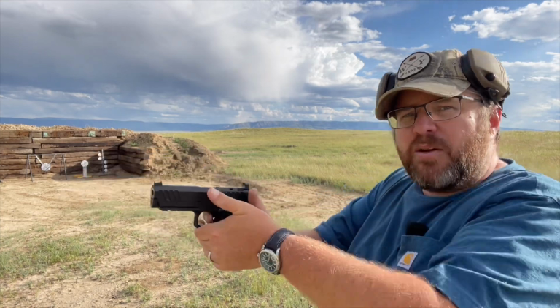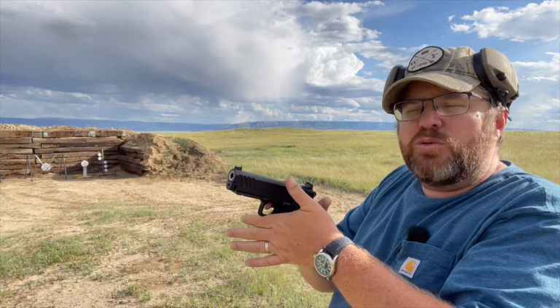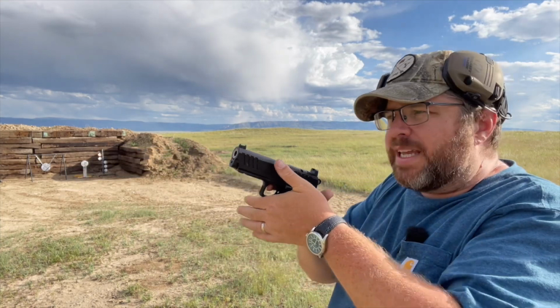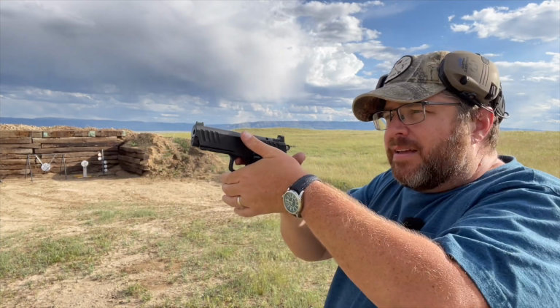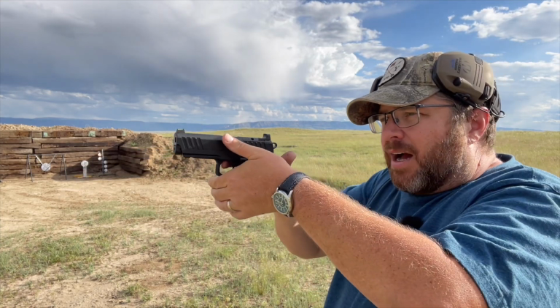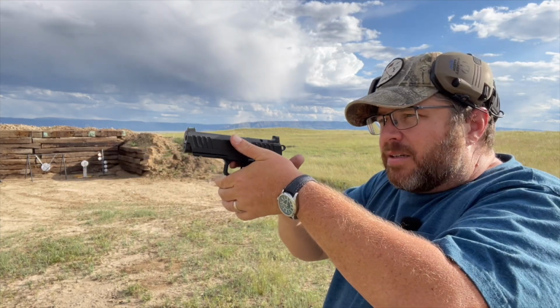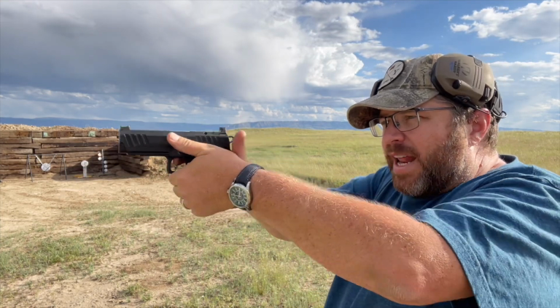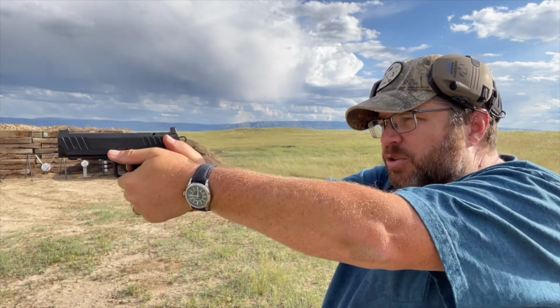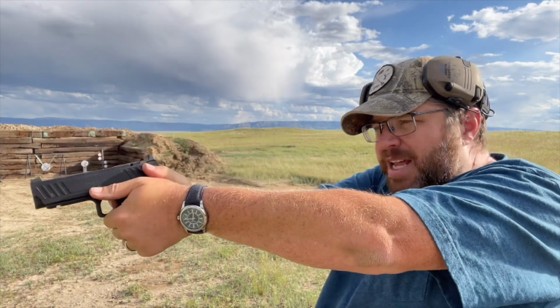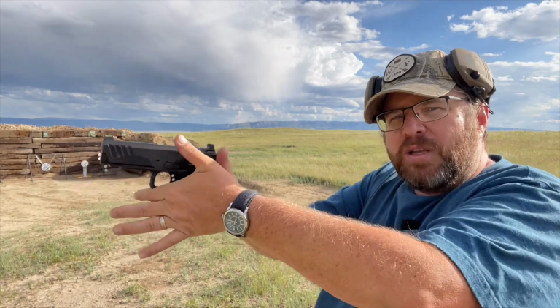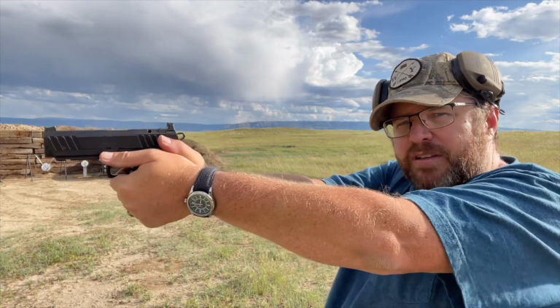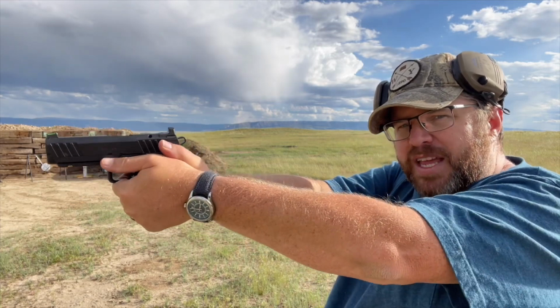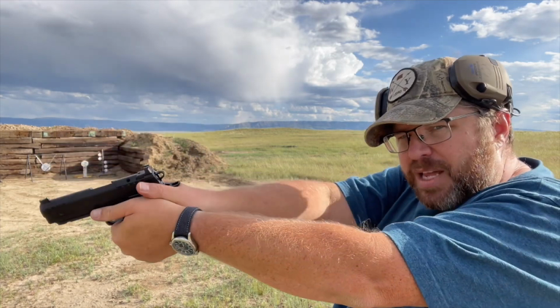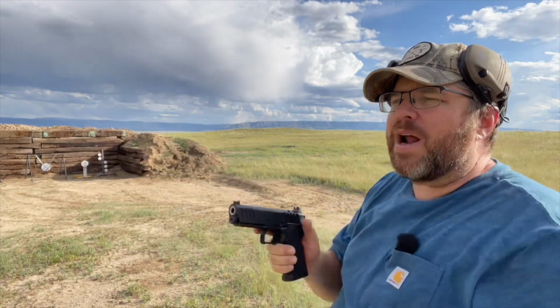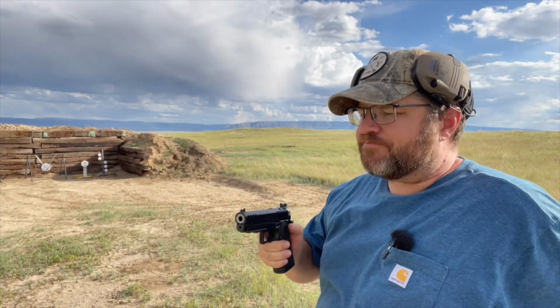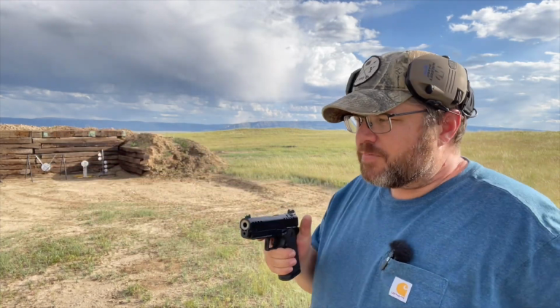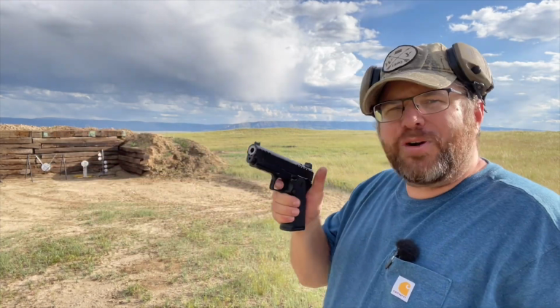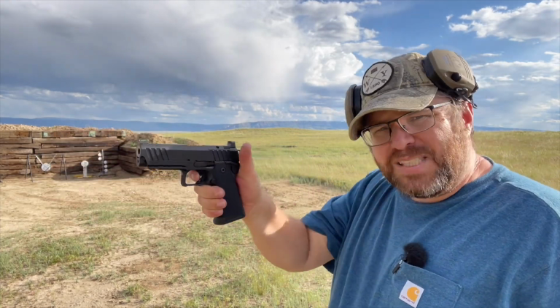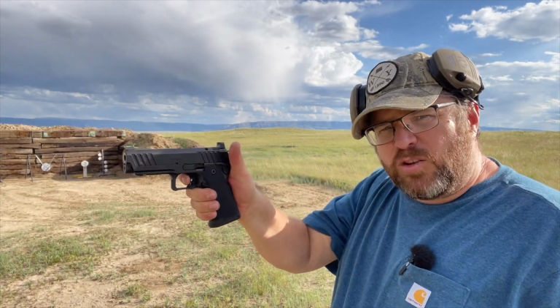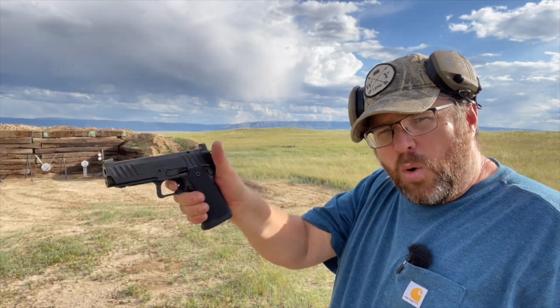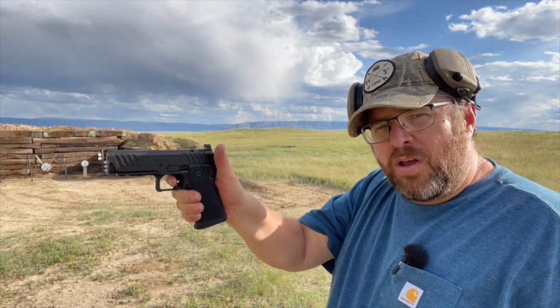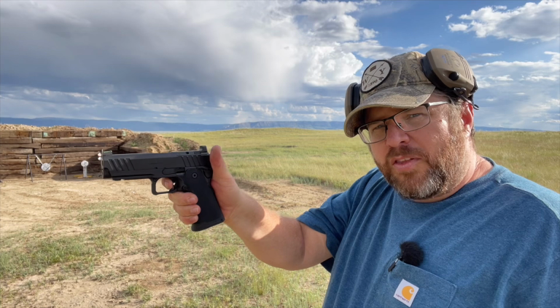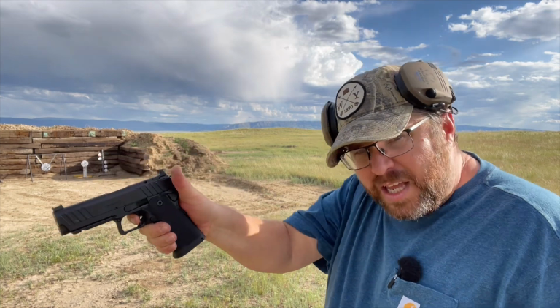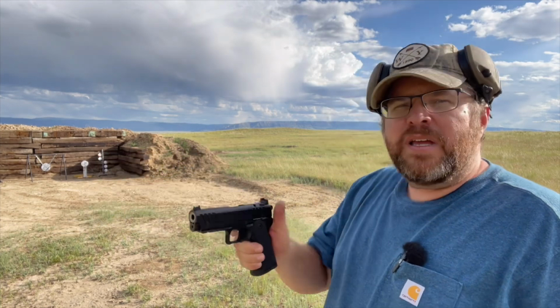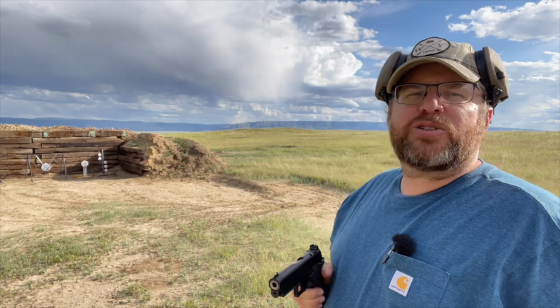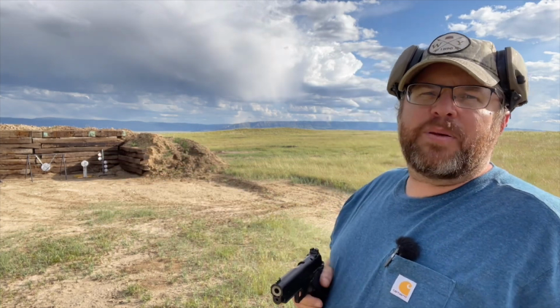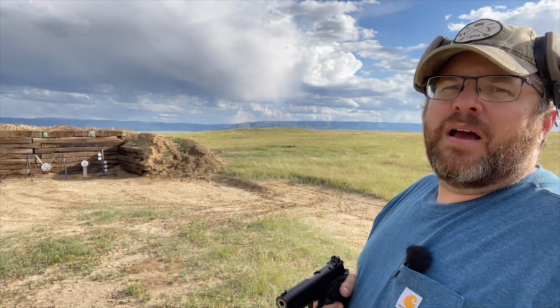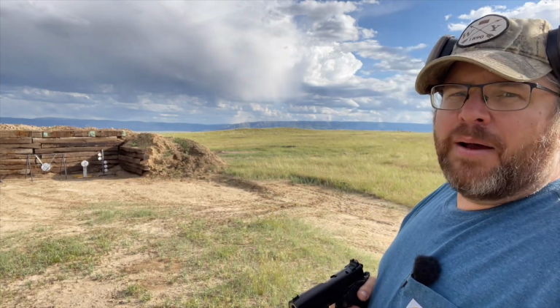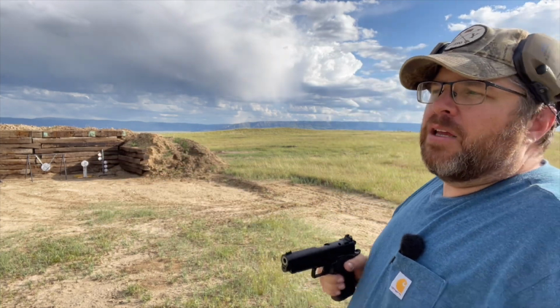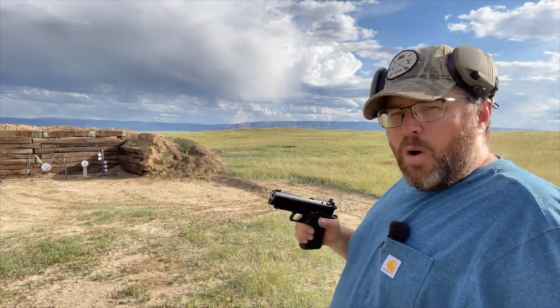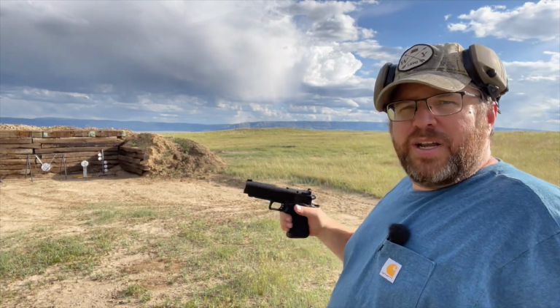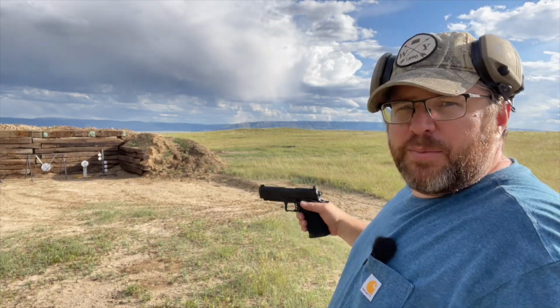Right-hand shooters will typically dip down low-left, left-hand shooters dip down low-right. You're anticipating the recoil on the gun and you'll actually dip. So what we do here is shoot that swinging steel.